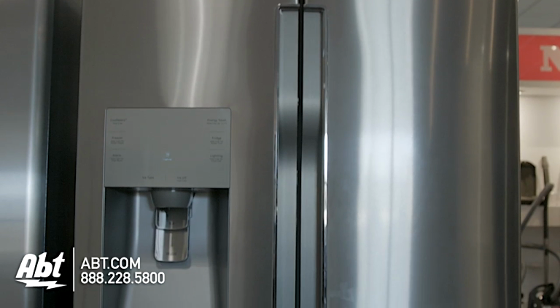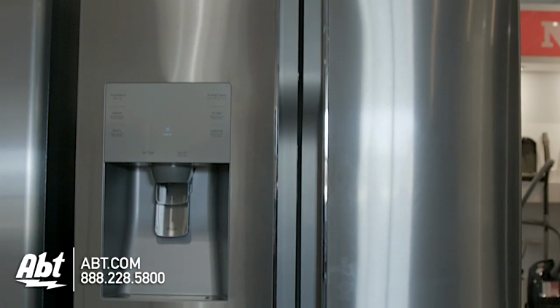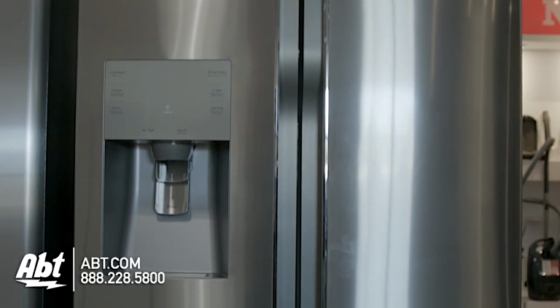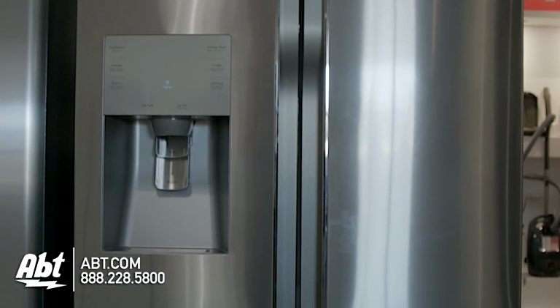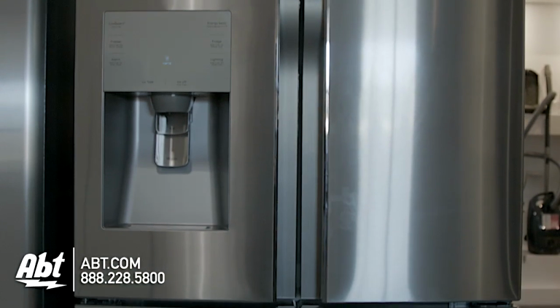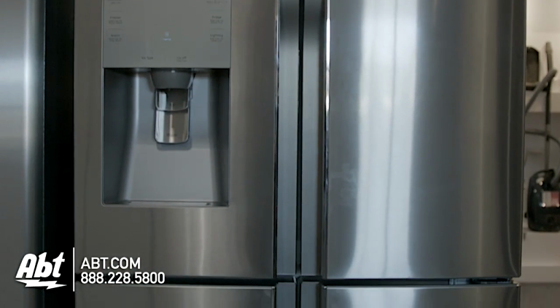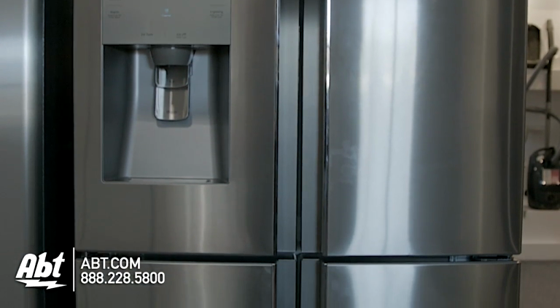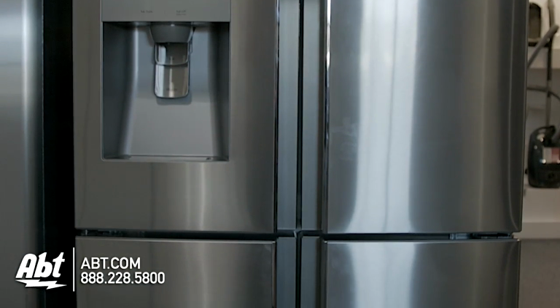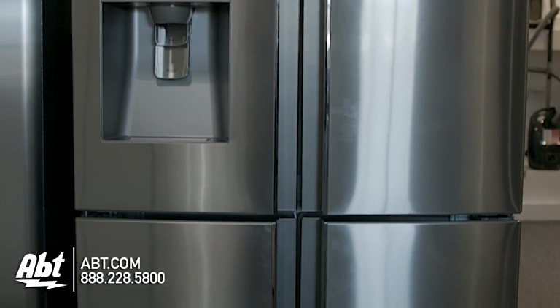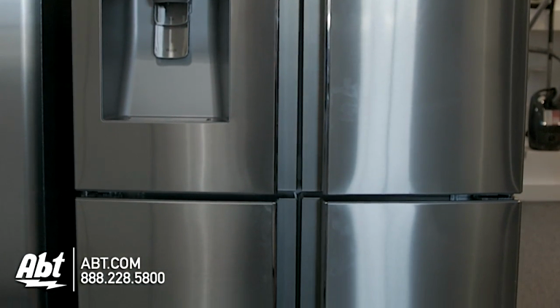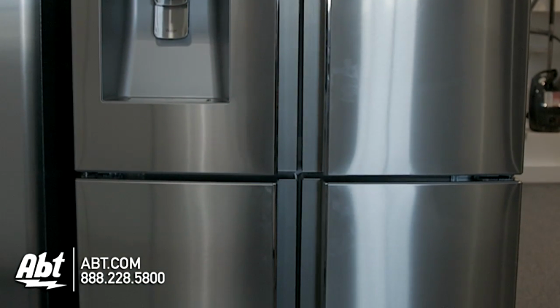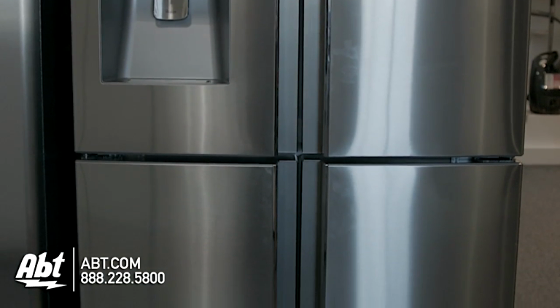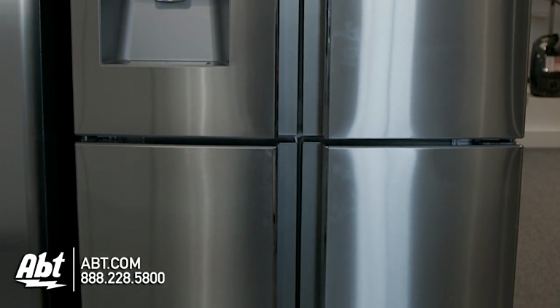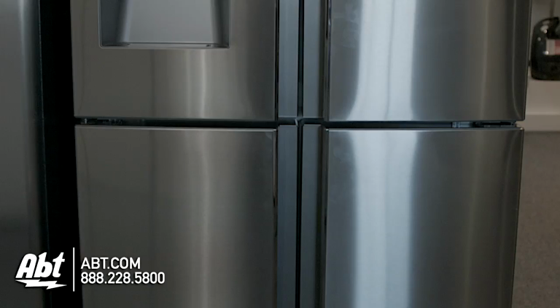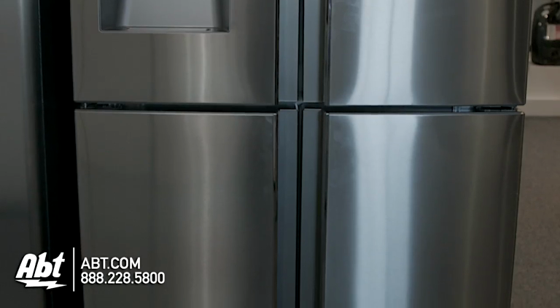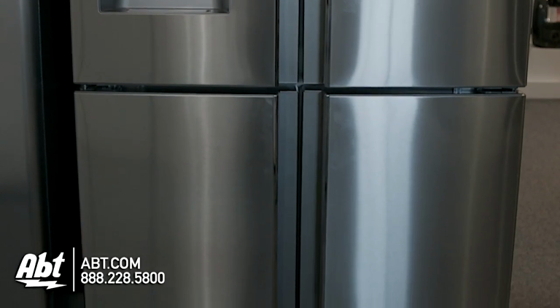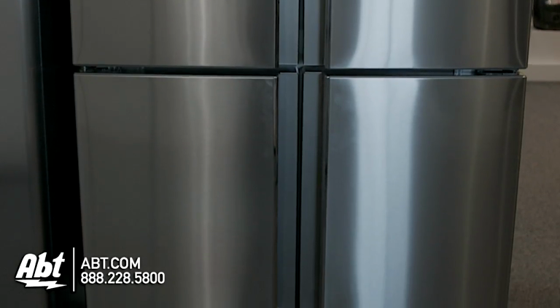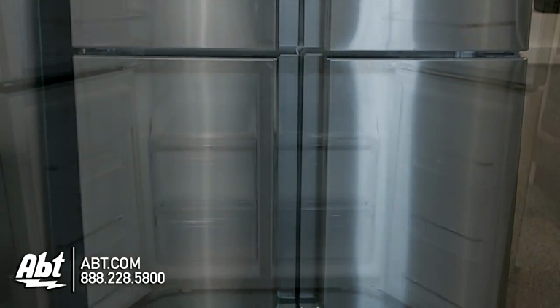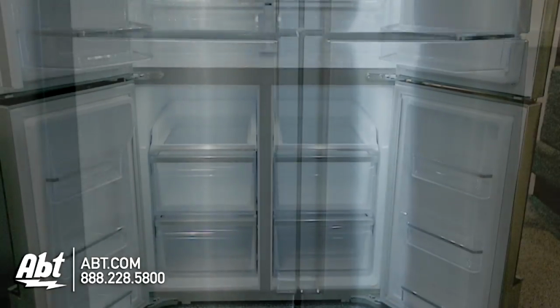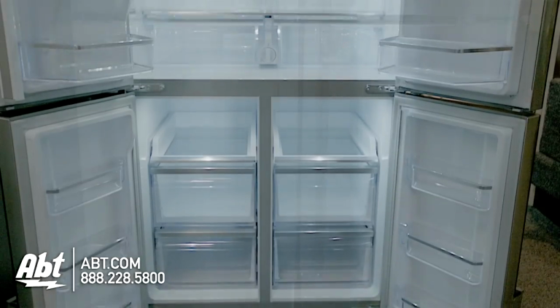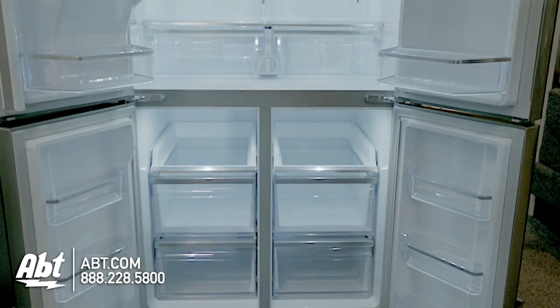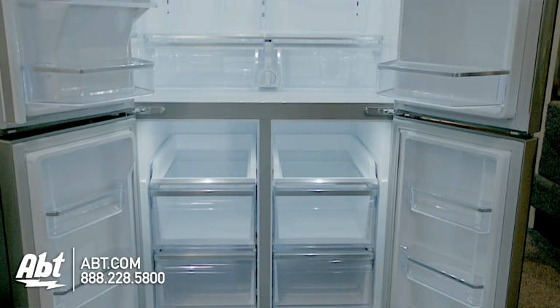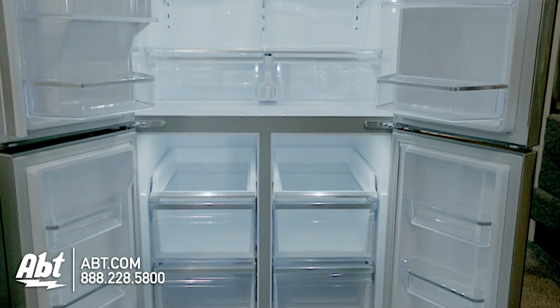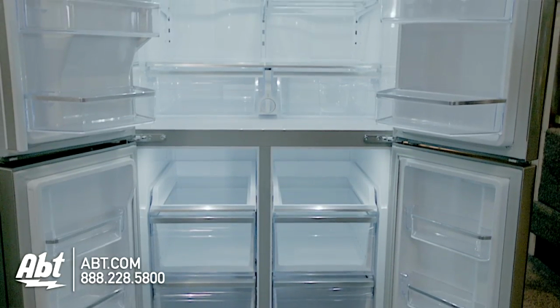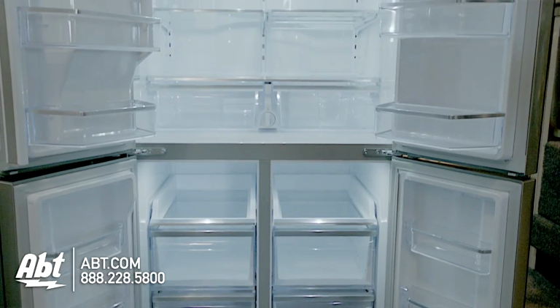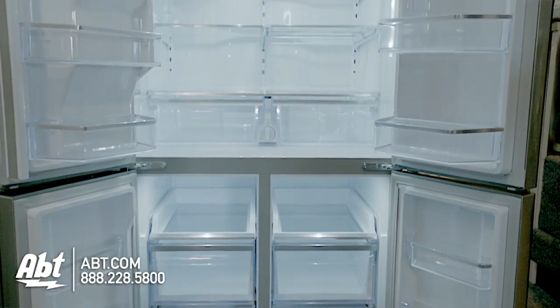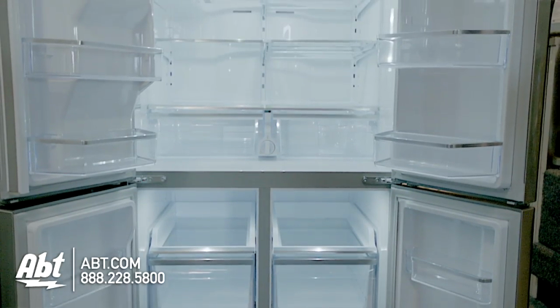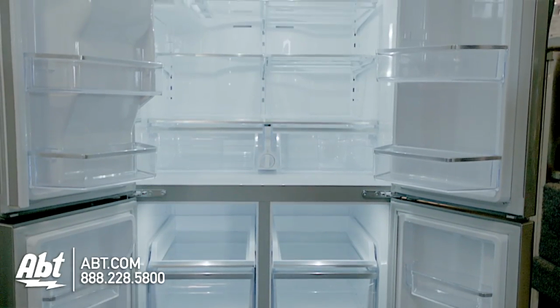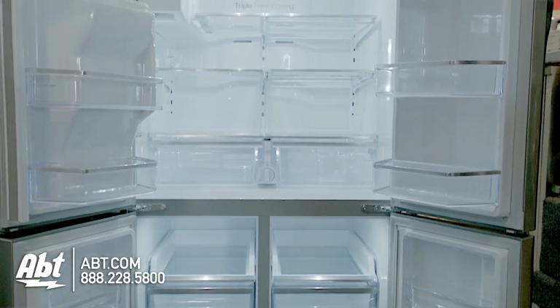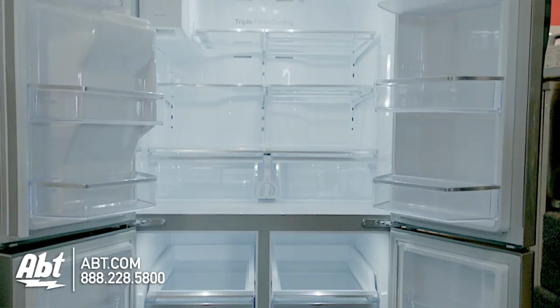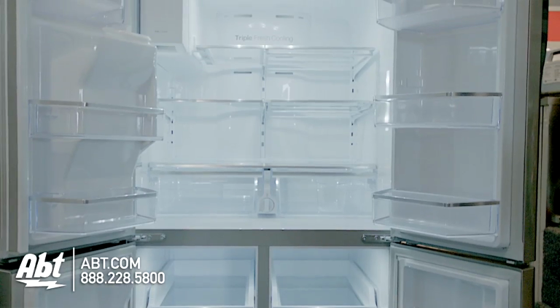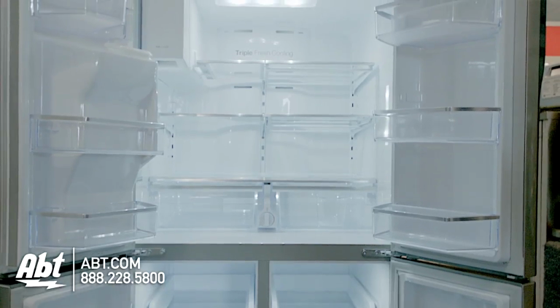Samsung 4-door refrigerator, model RF32FMQDSS. This refrigerator holds 31.8 cubic feet of storage and is rated ENERGY STAR.